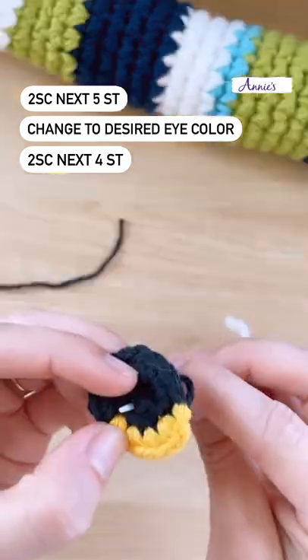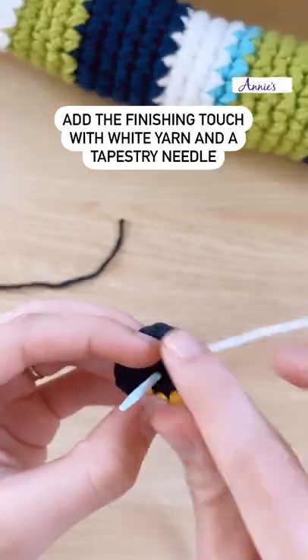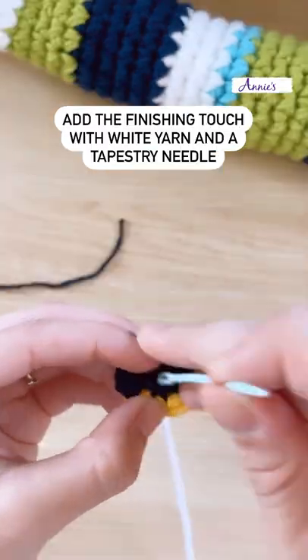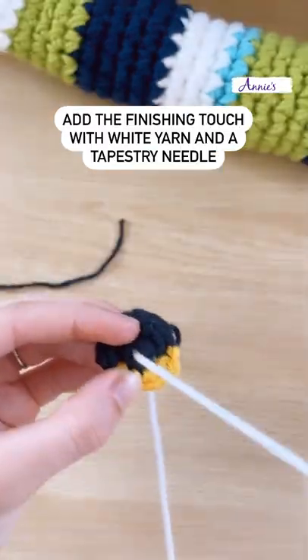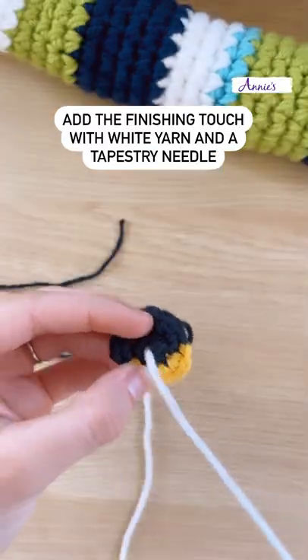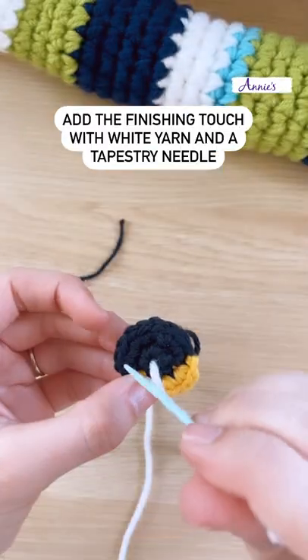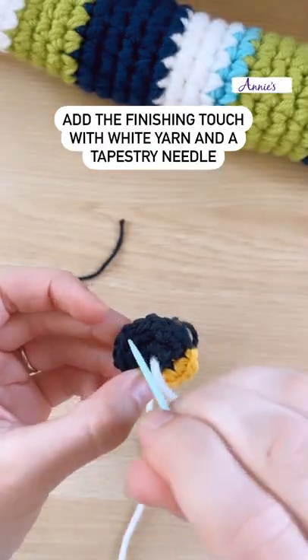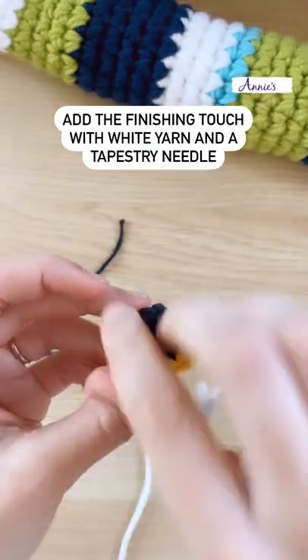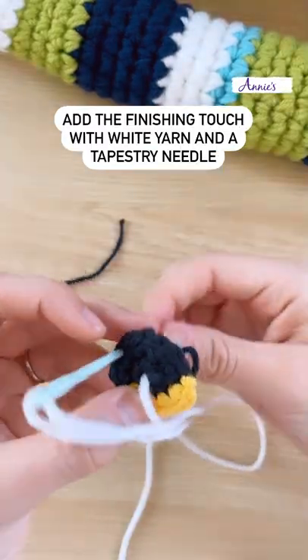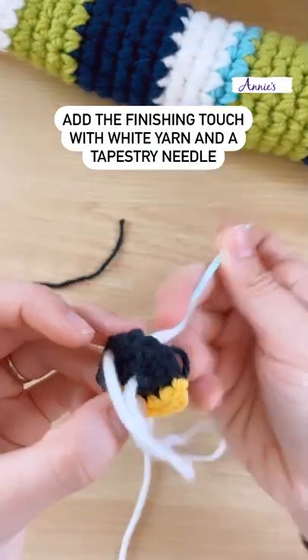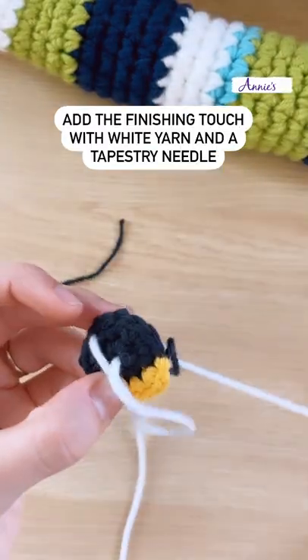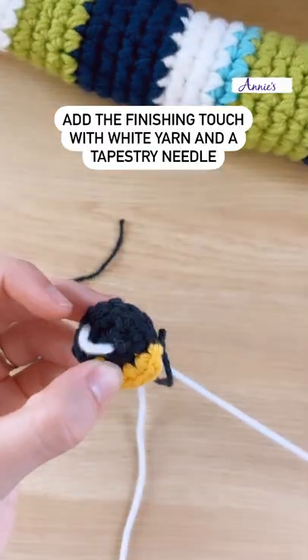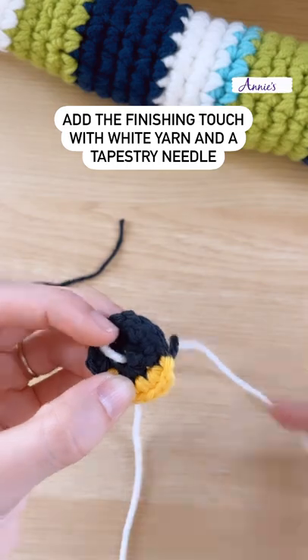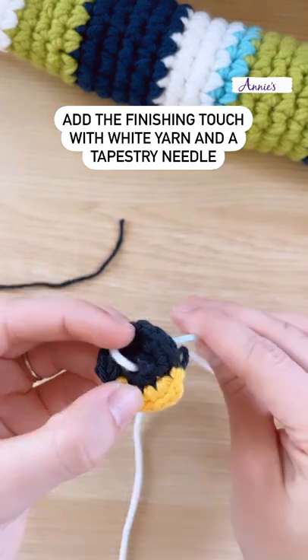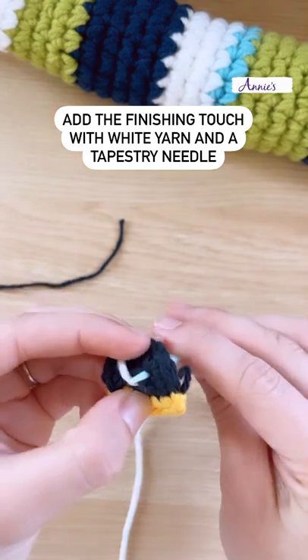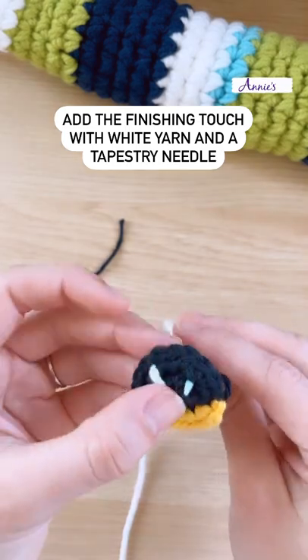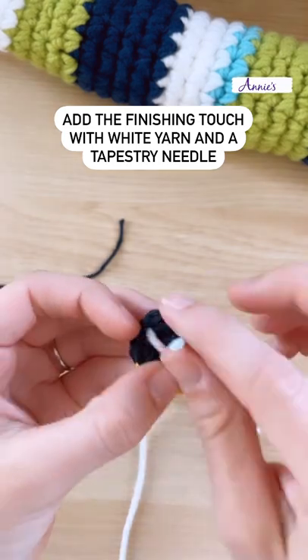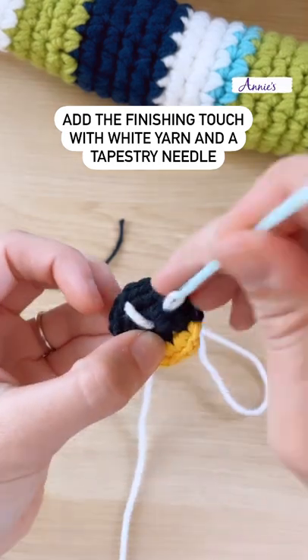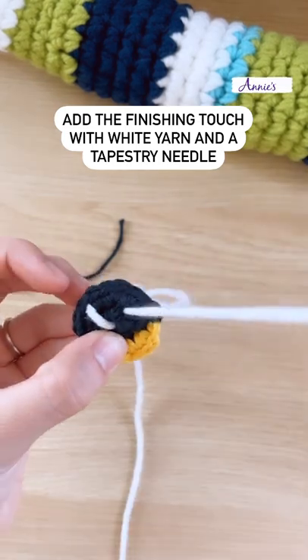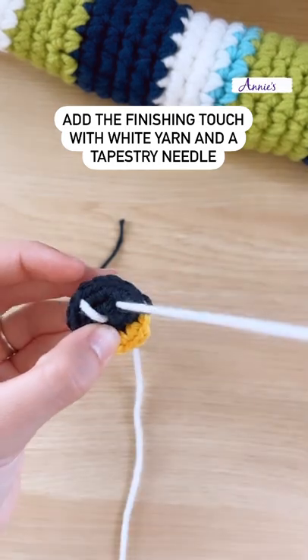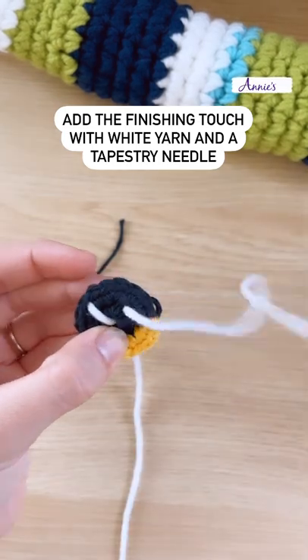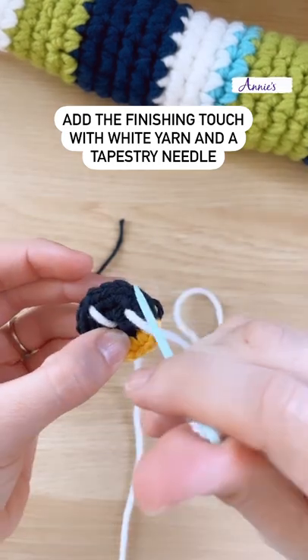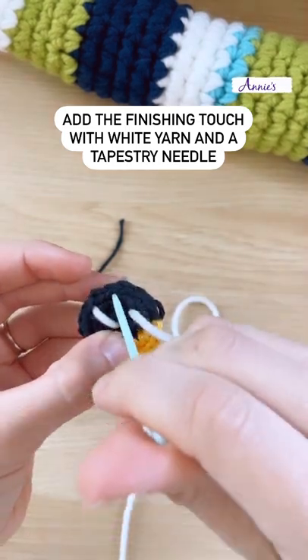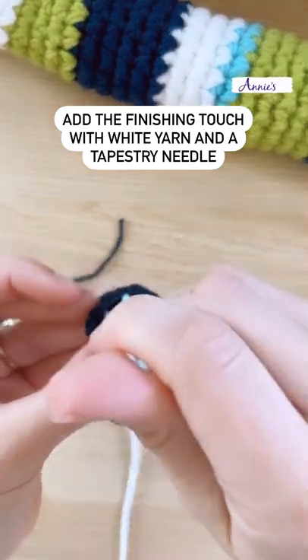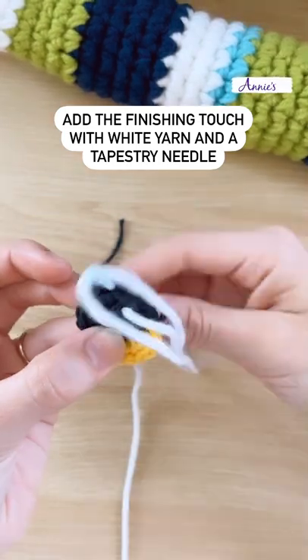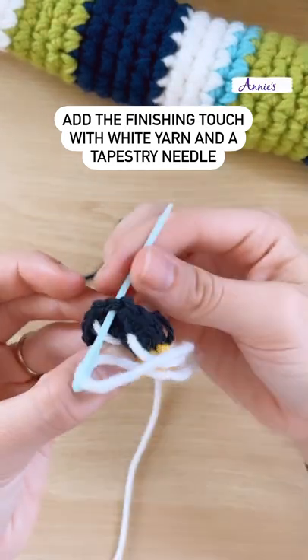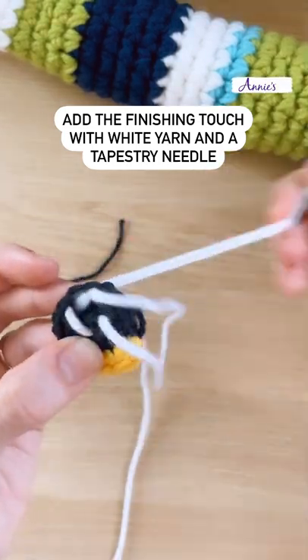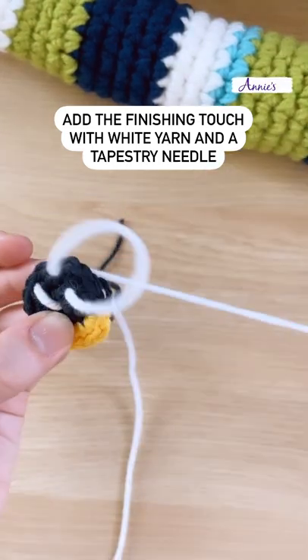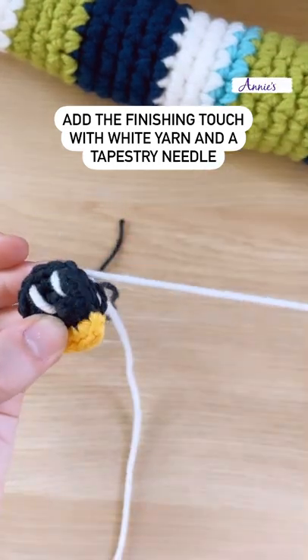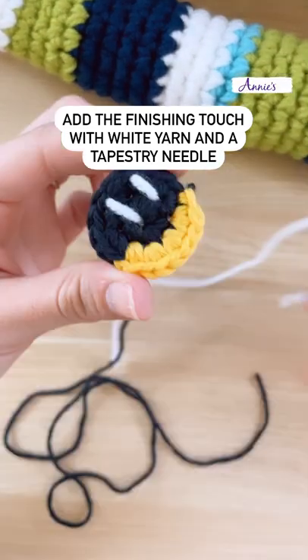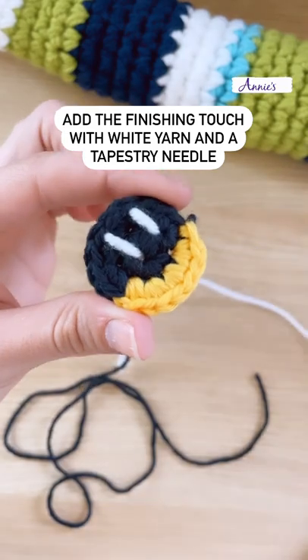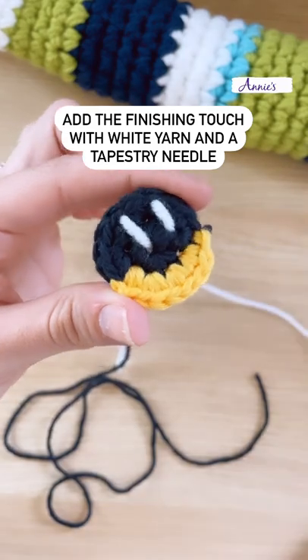With white yarn and a tapestry needle, add a little shimmer to your eye. There's no magic trick to this — we're just adding two white lines.